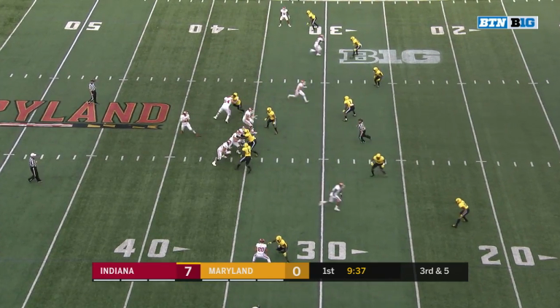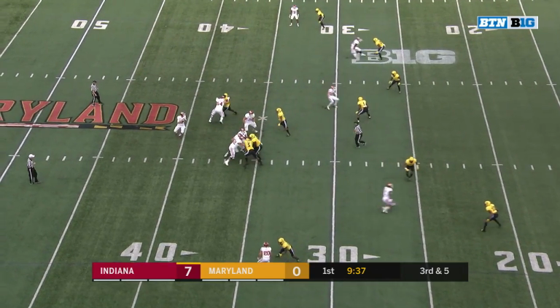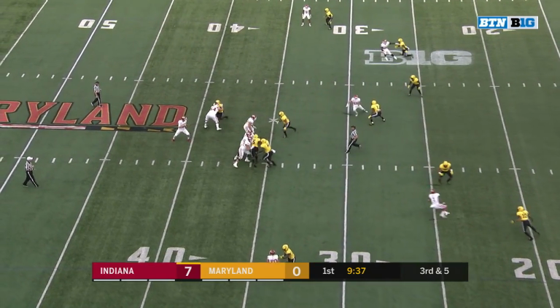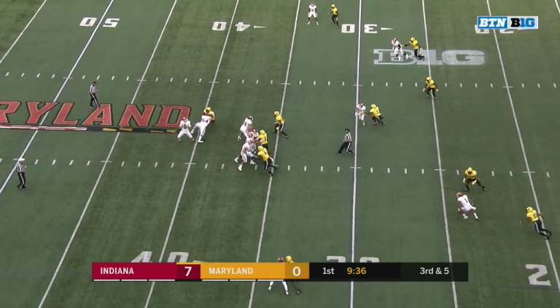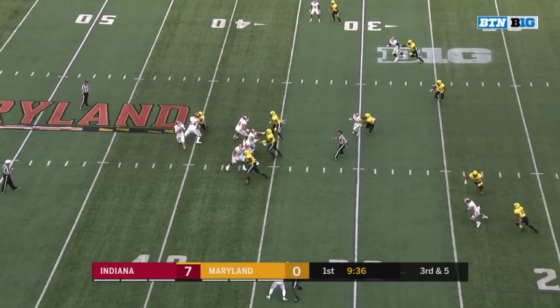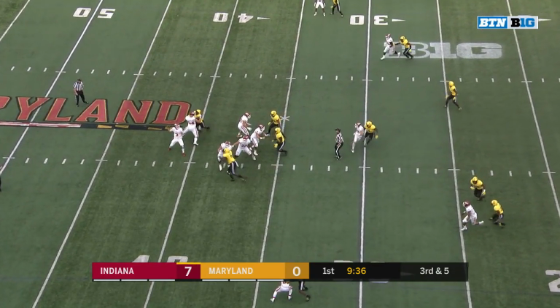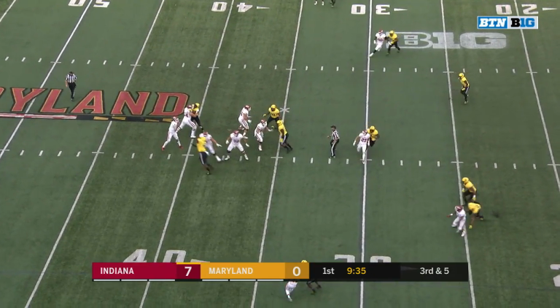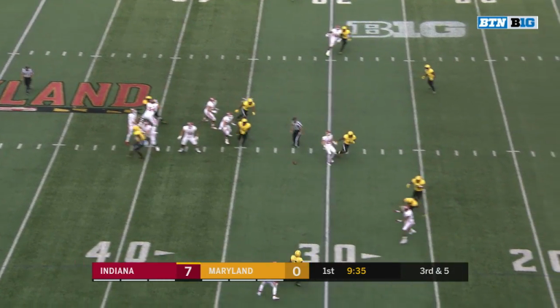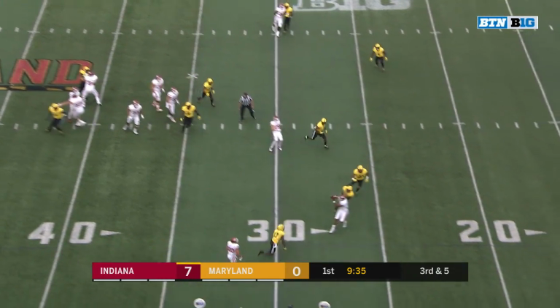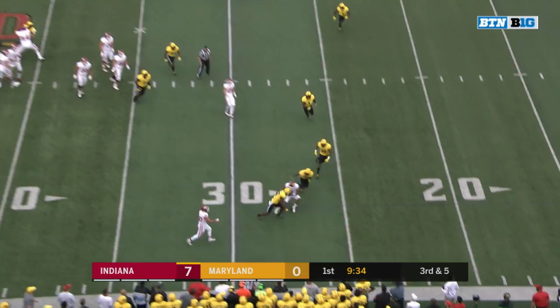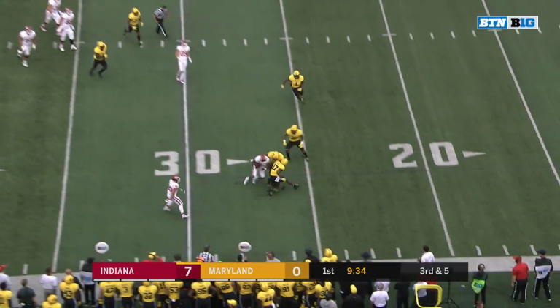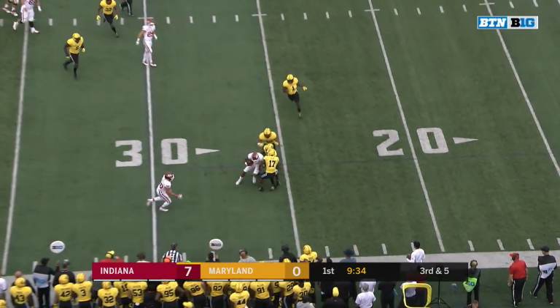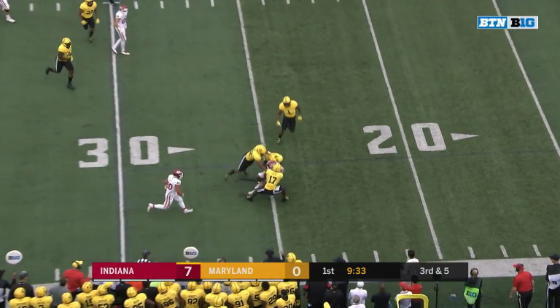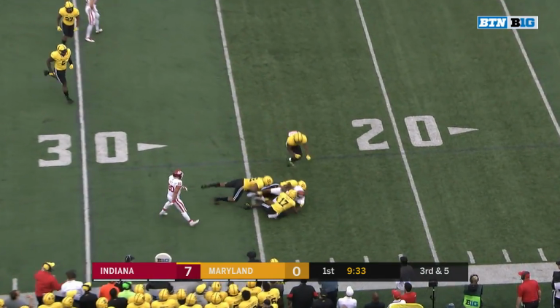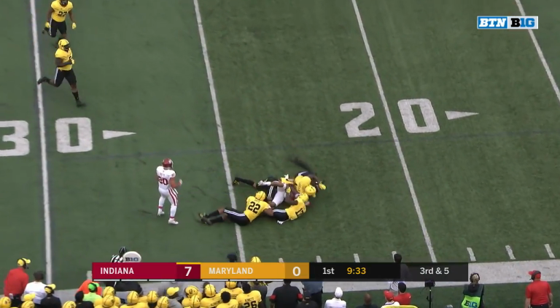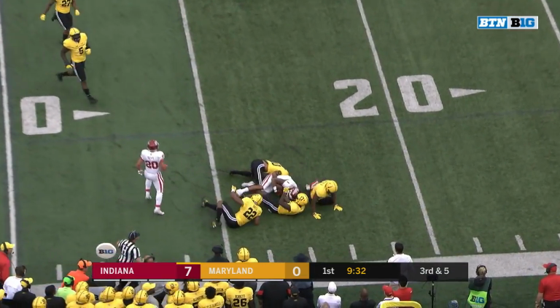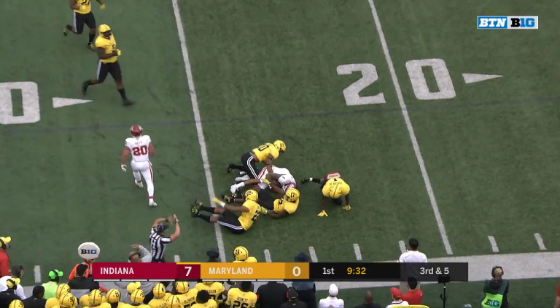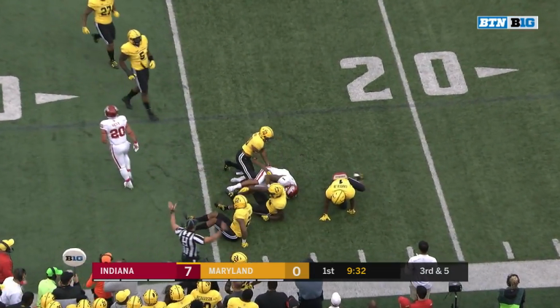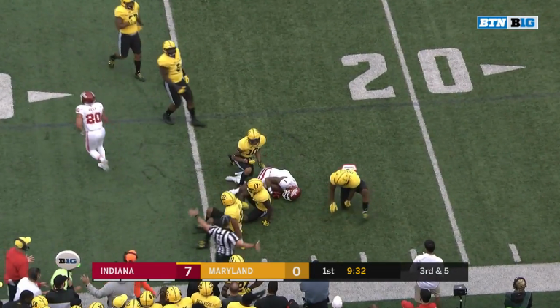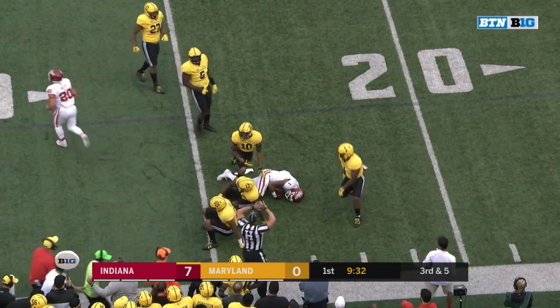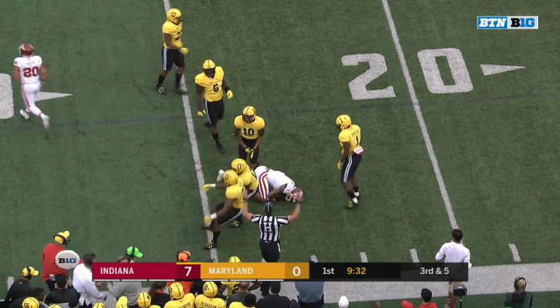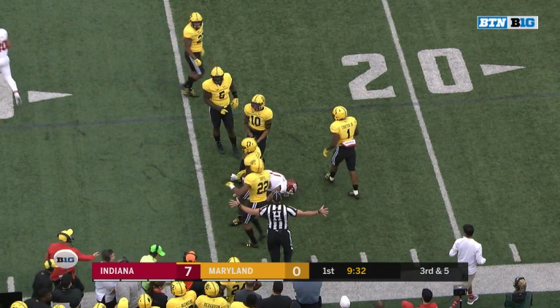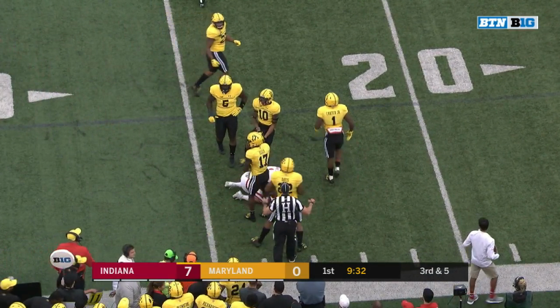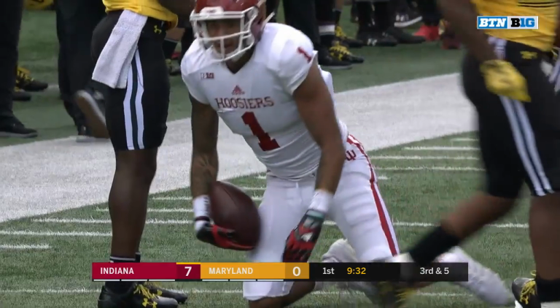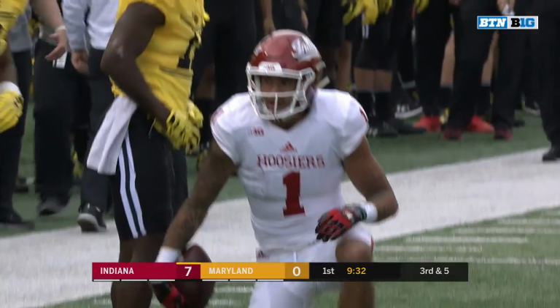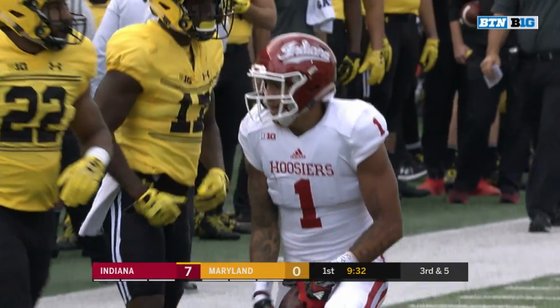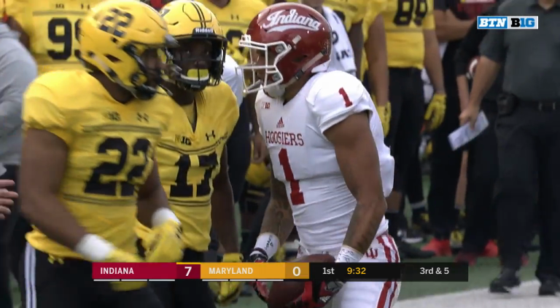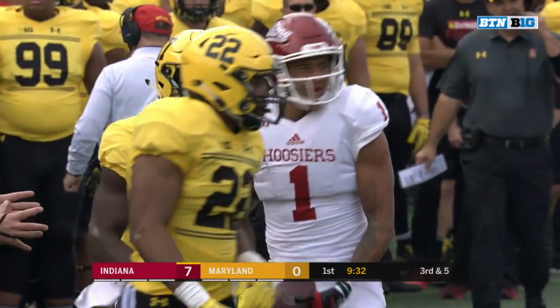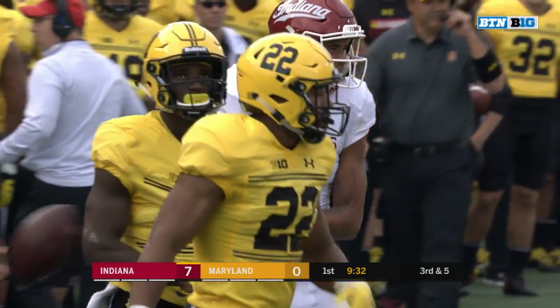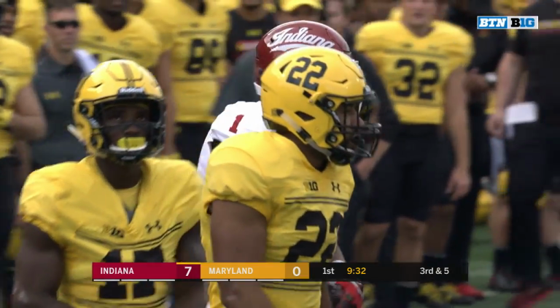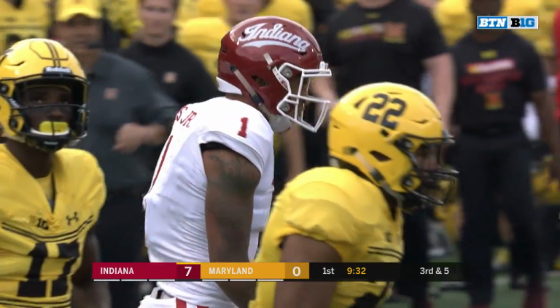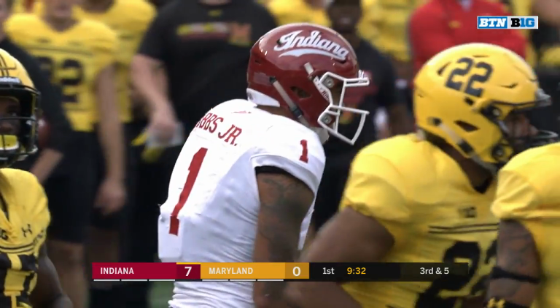Empty backfield. Ramsey will connect with Cobbs, and it took three yellow jerseys to bring him down. Josh Woods was there first — a gain of nine.